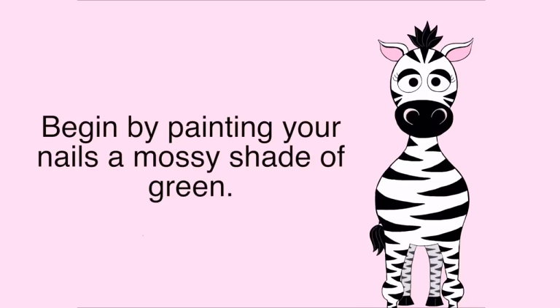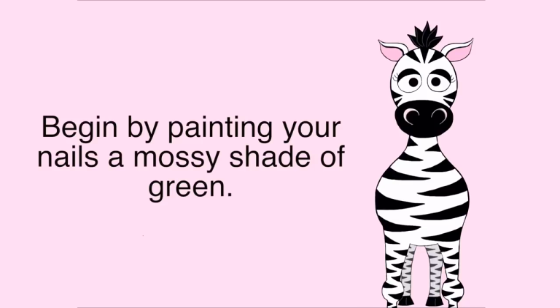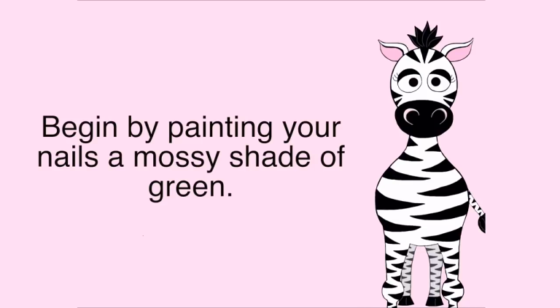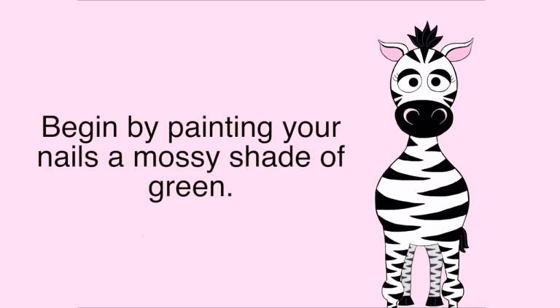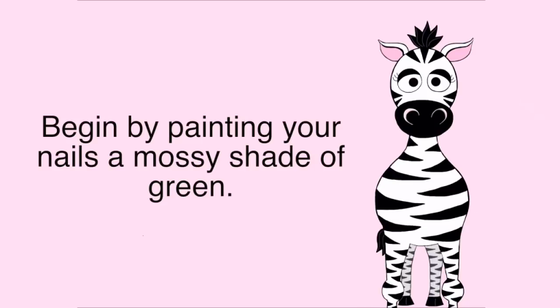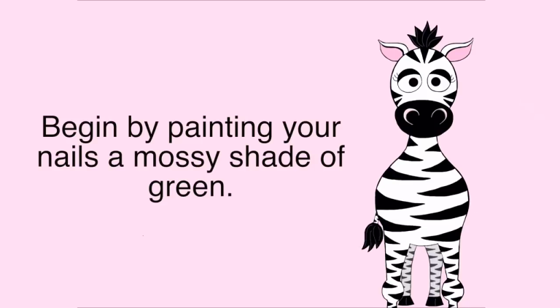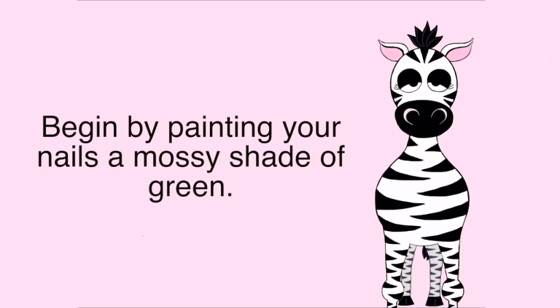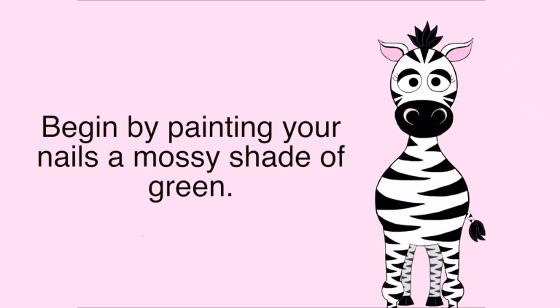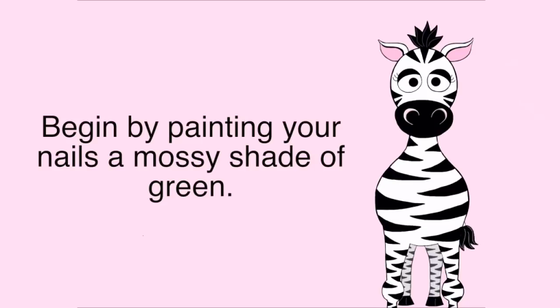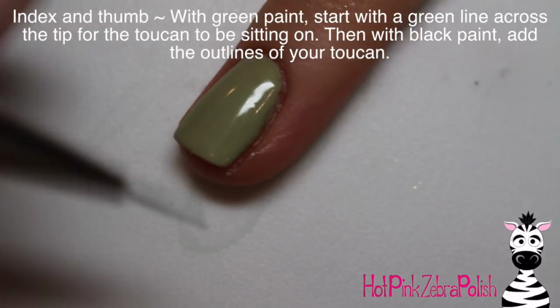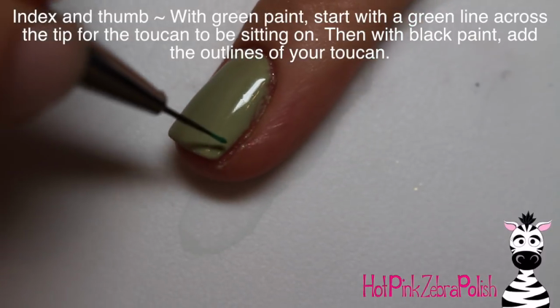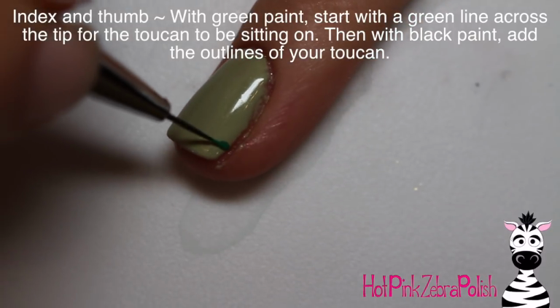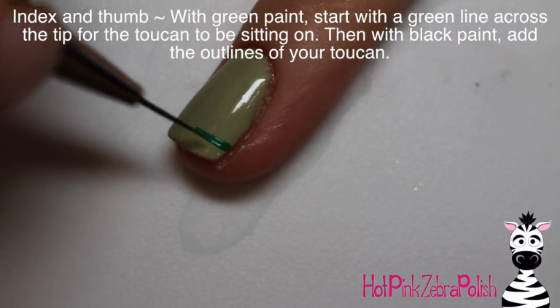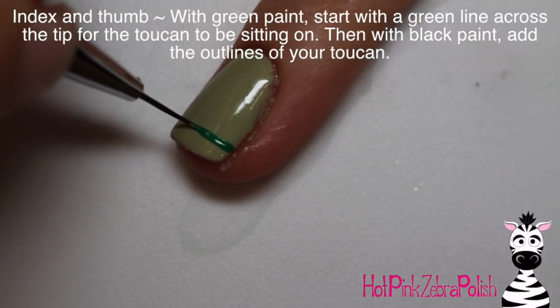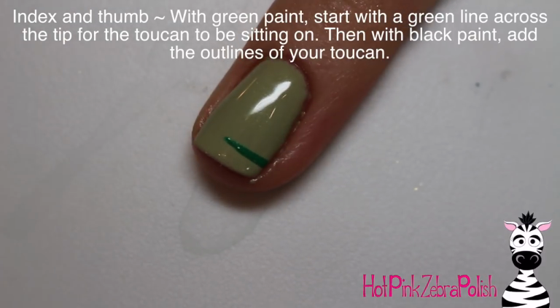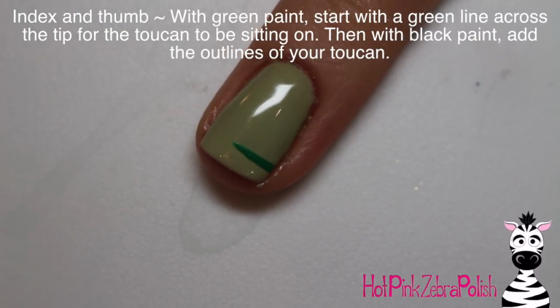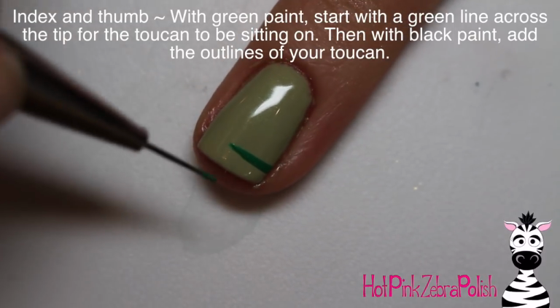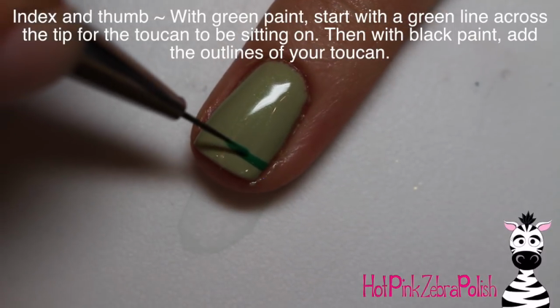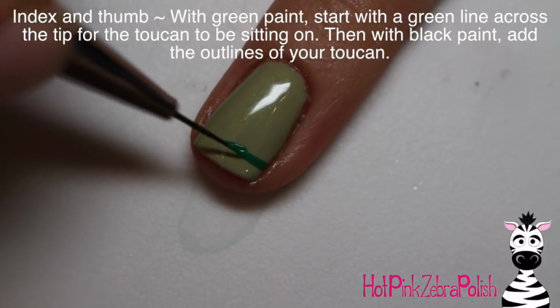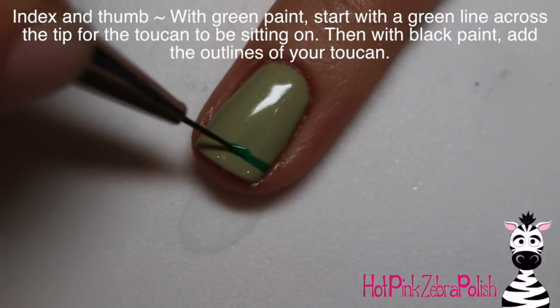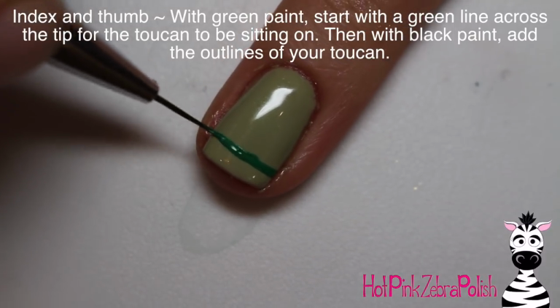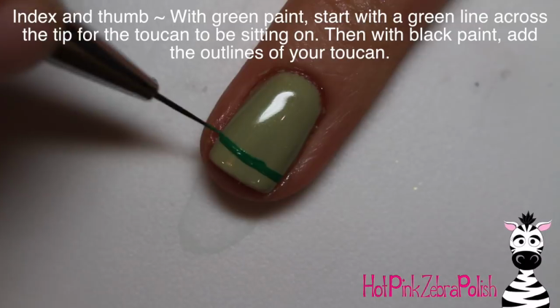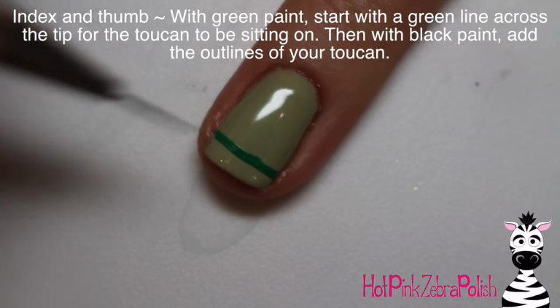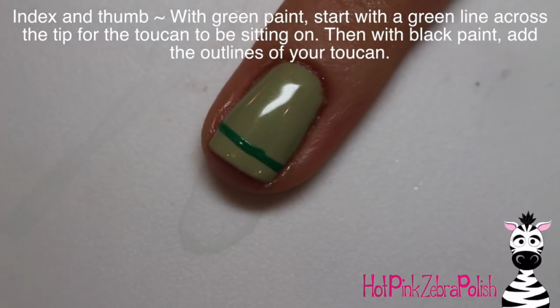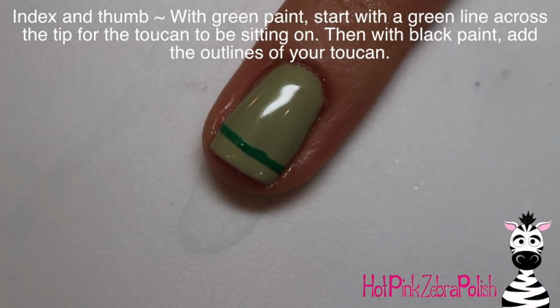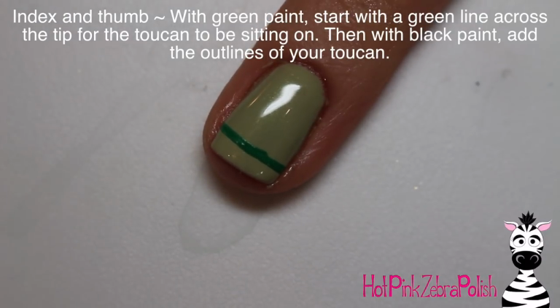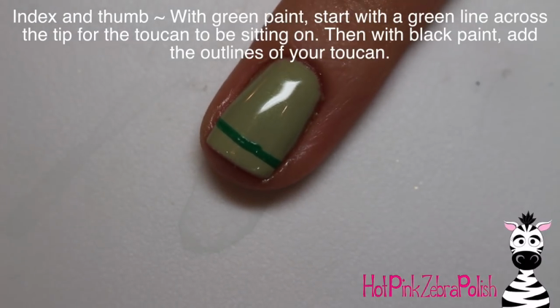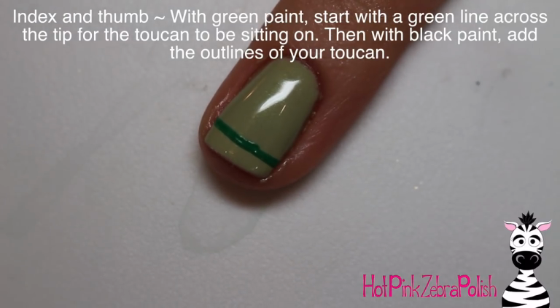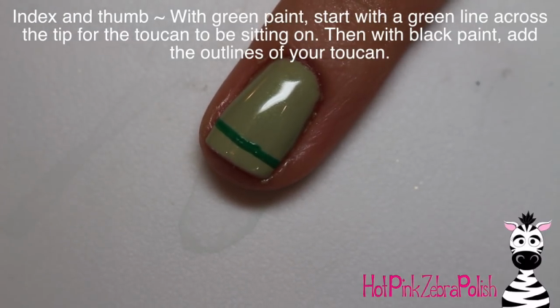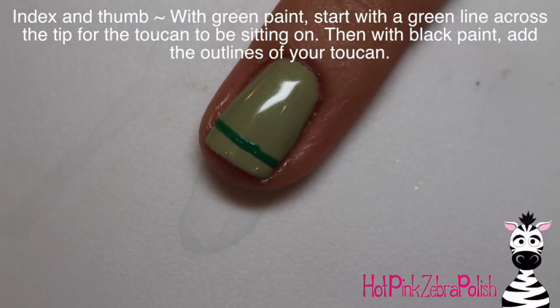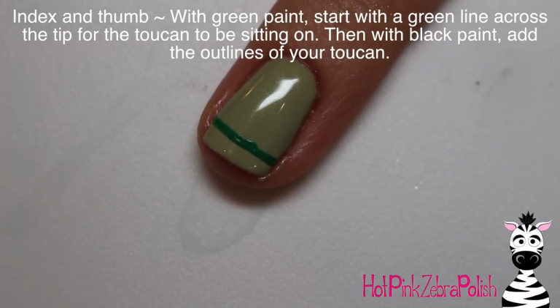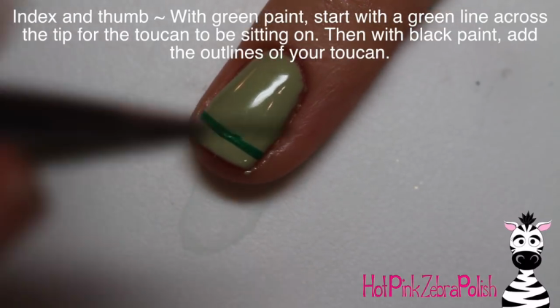To begin, paint all of your nails a mossy shade of green. Now to start on the toucan nails — I did this on my index and thumbnail — I'm going to begin by painting a green line across the tip of the nail for the little branch that he will be standing on.